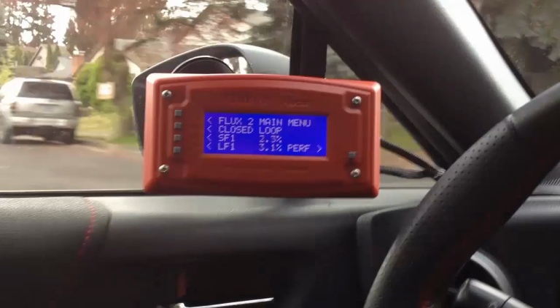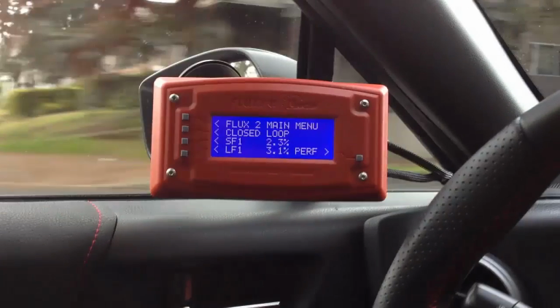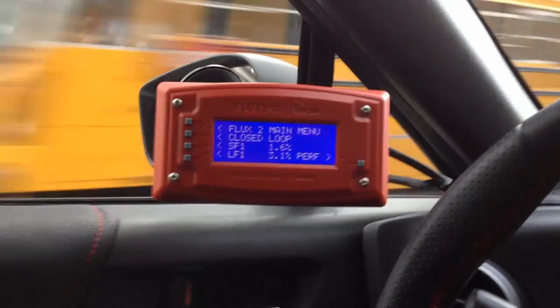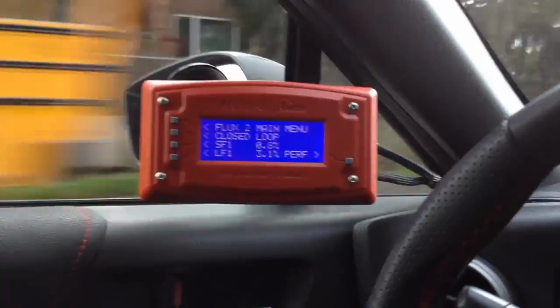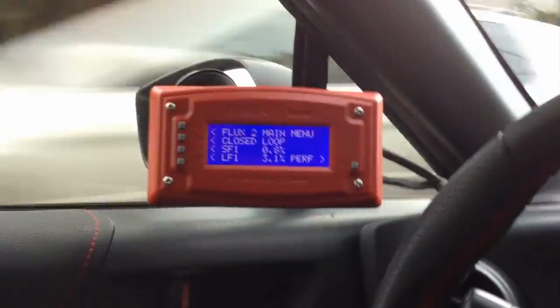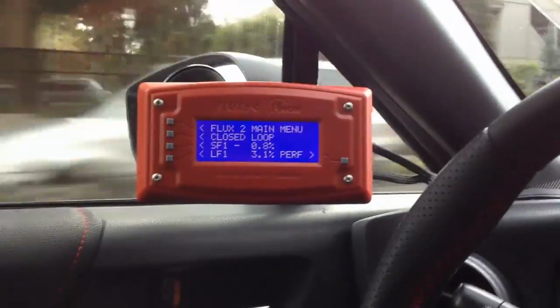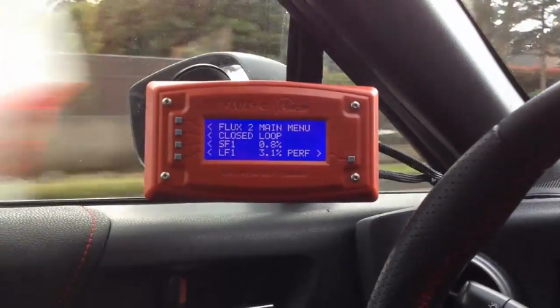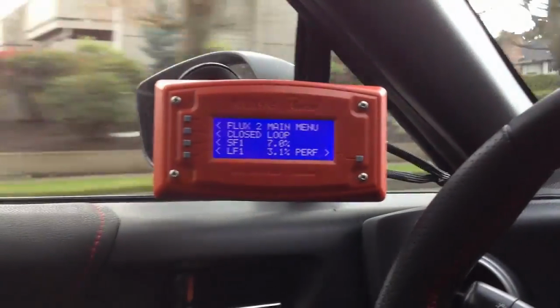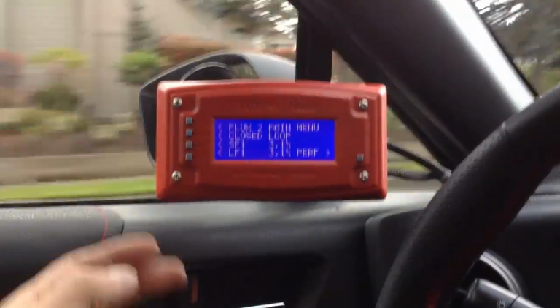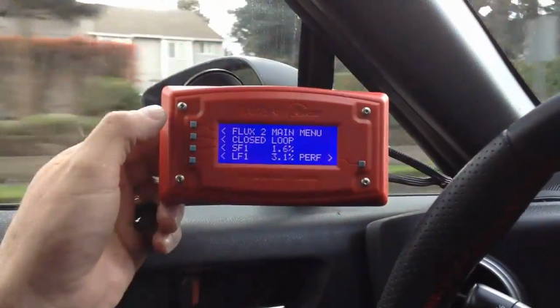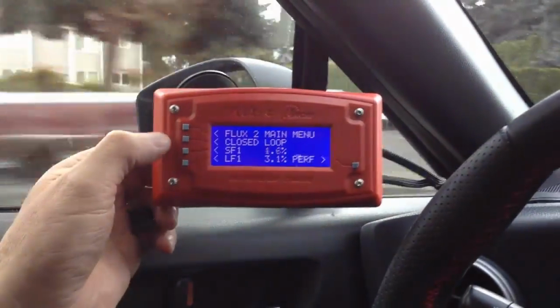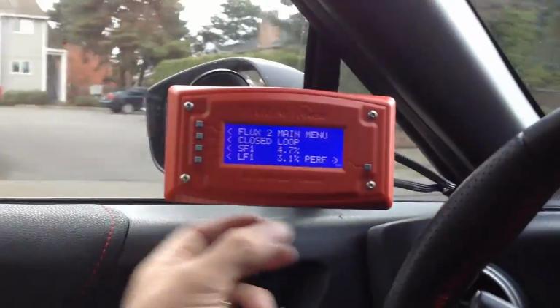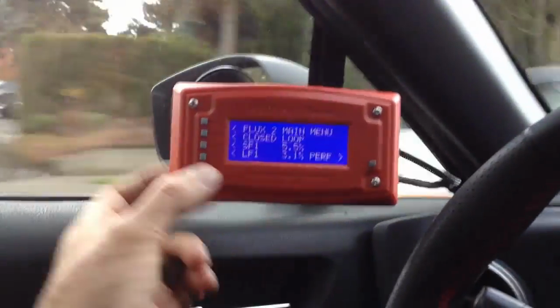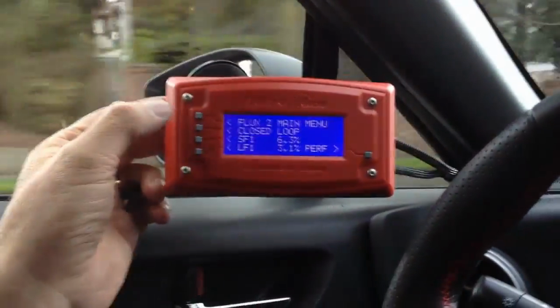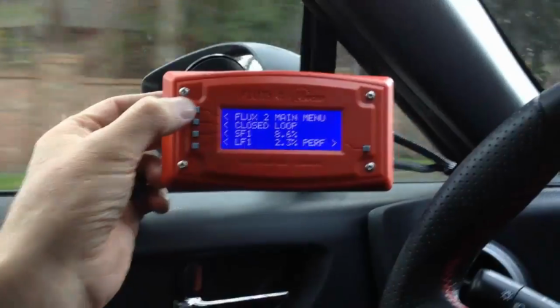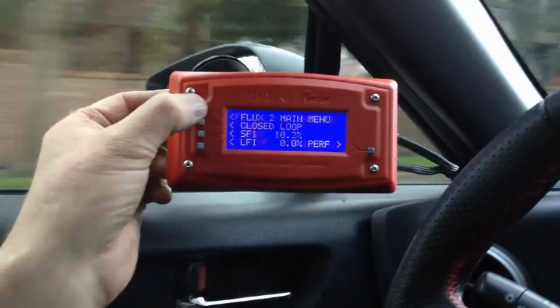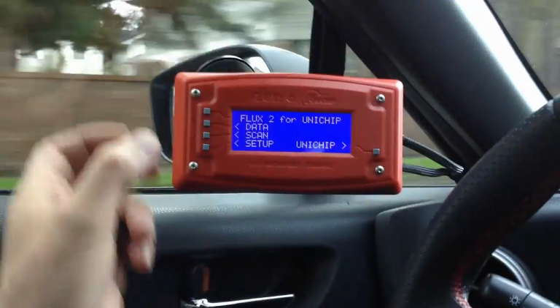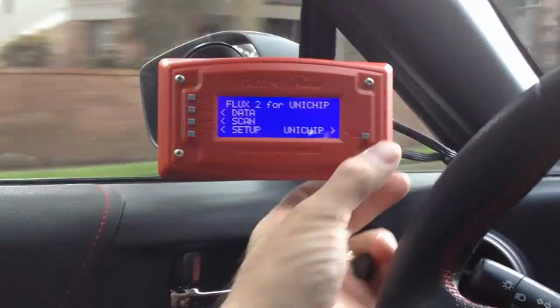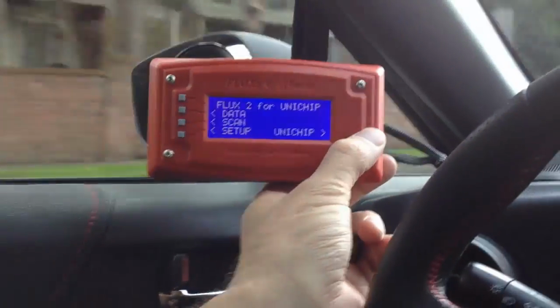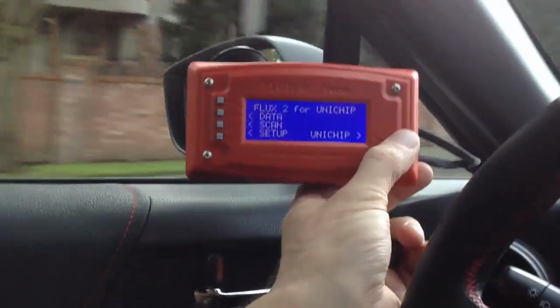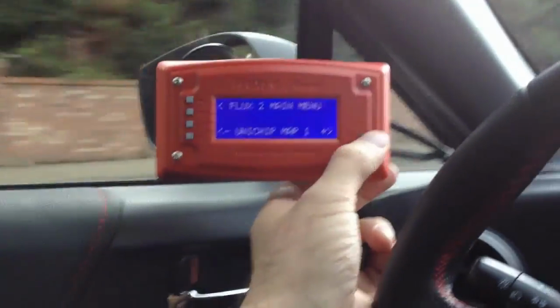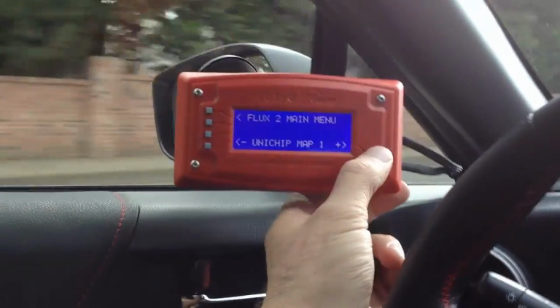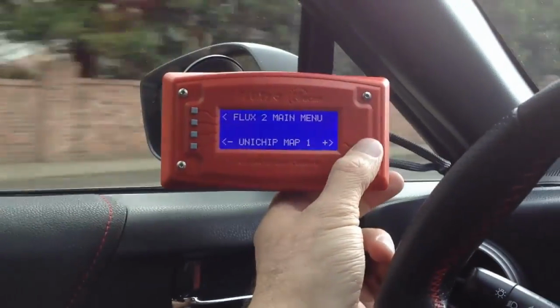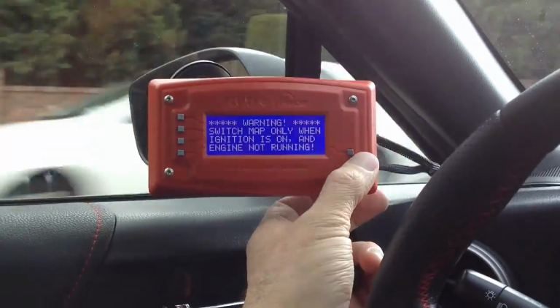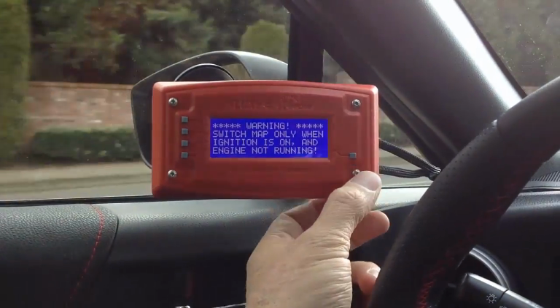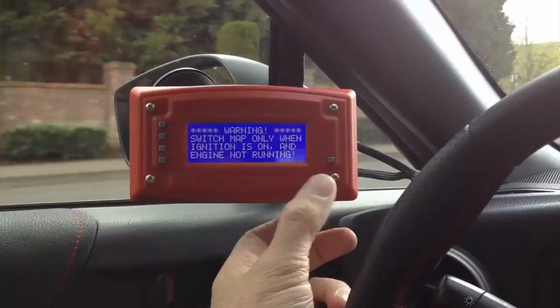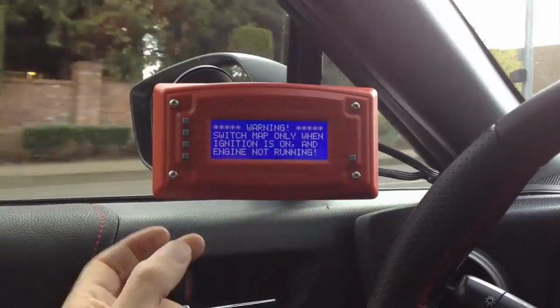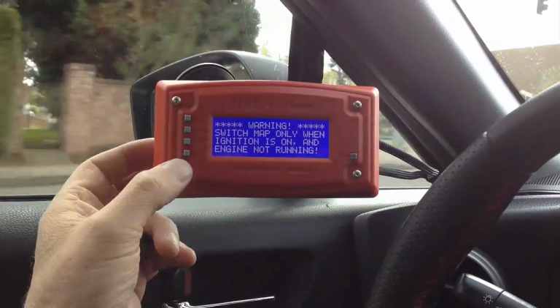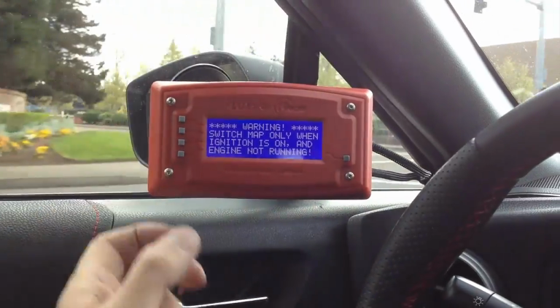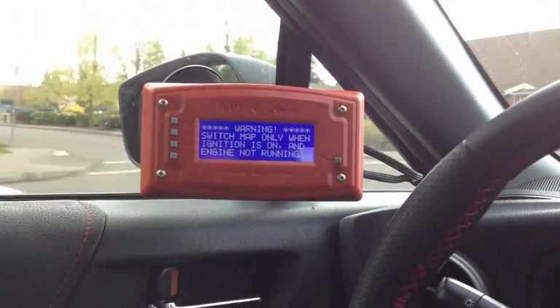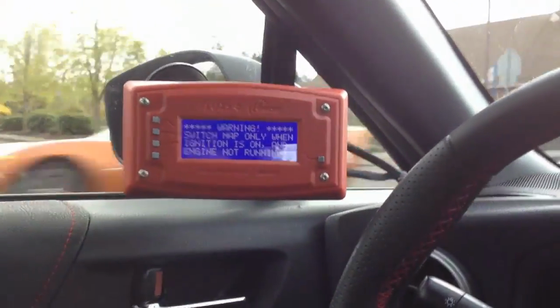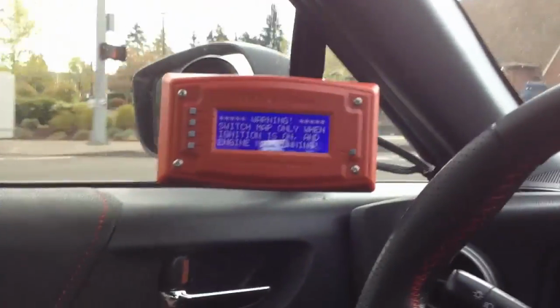In this video we're going to show you how to do on-the-fly map switching with your flux unit. You can see if I try to change the maps right now while the vehicle is running, I get this error message telling me that I can only switch maps while the engine is not running.